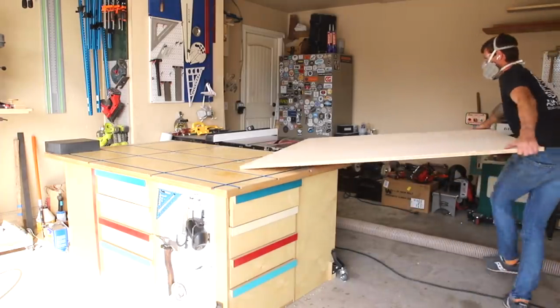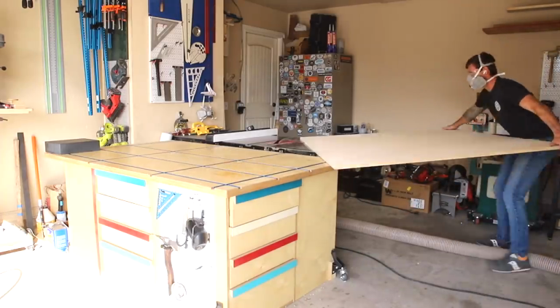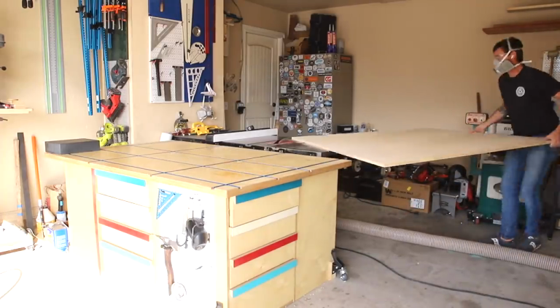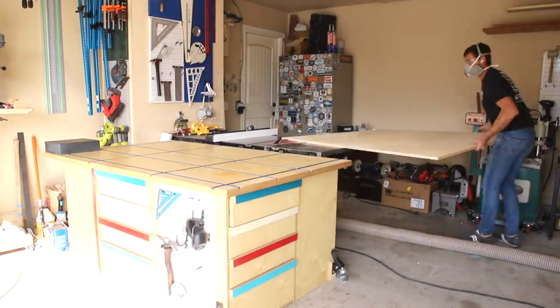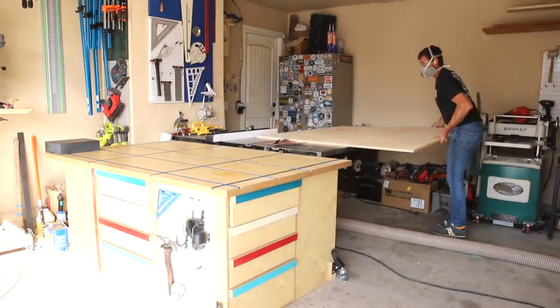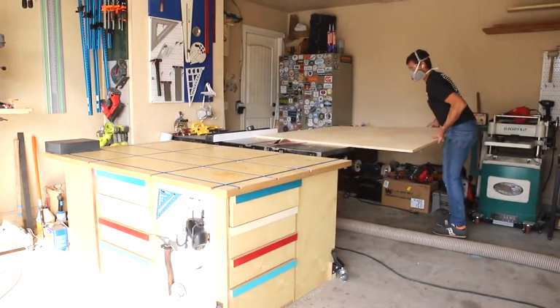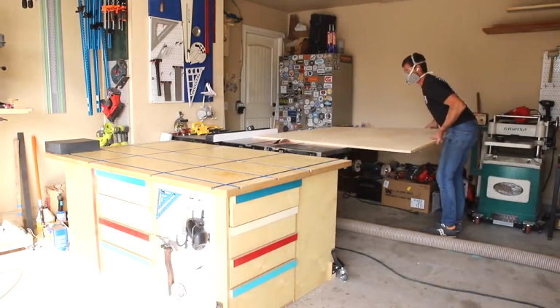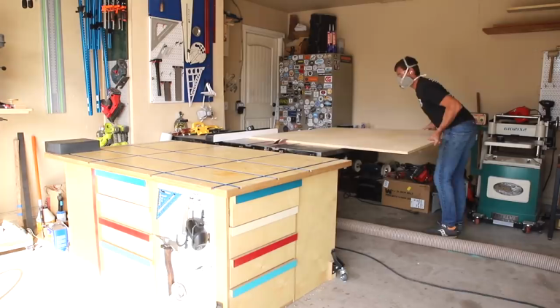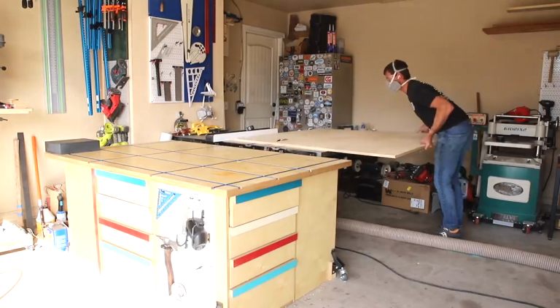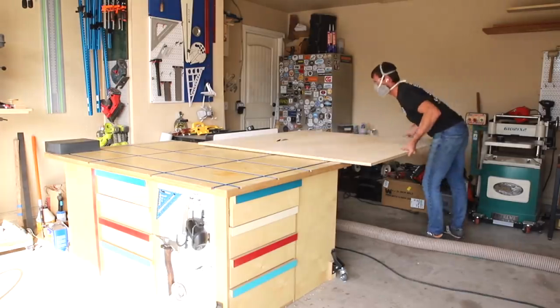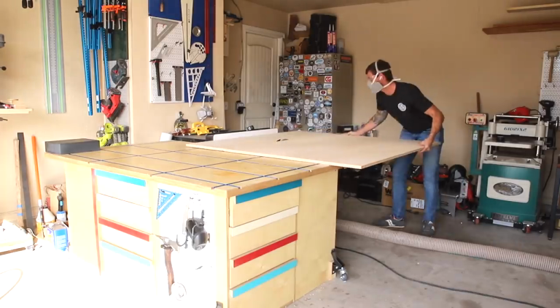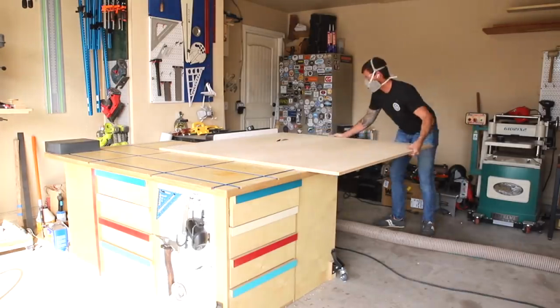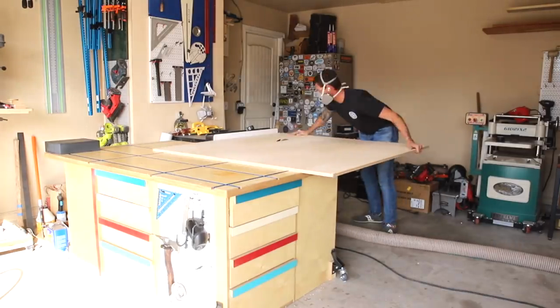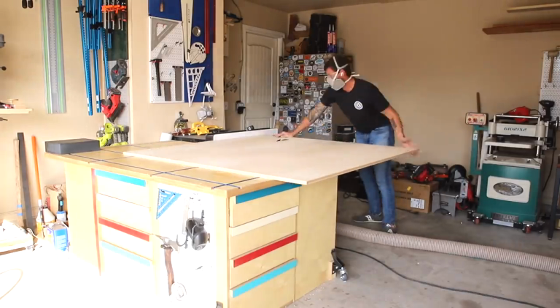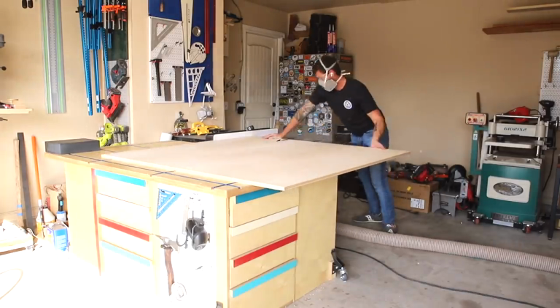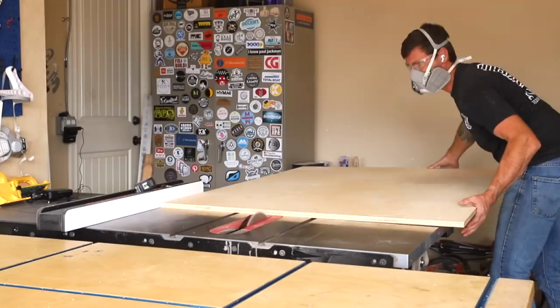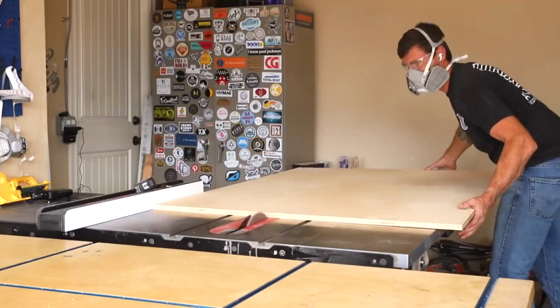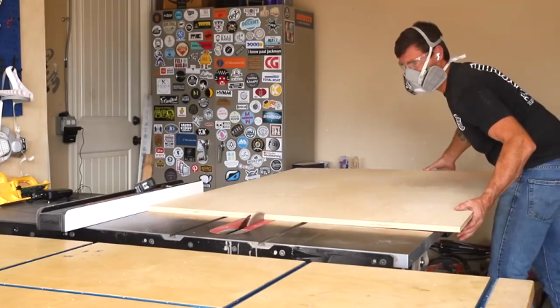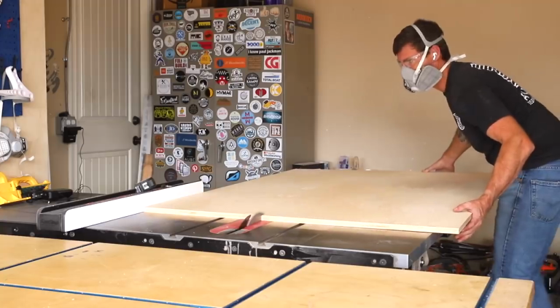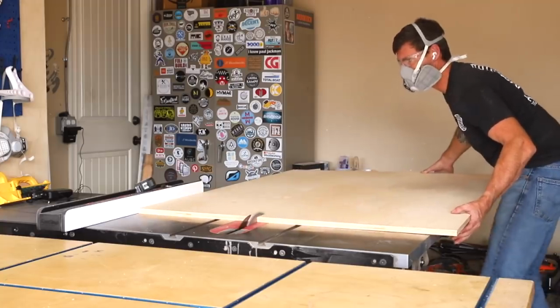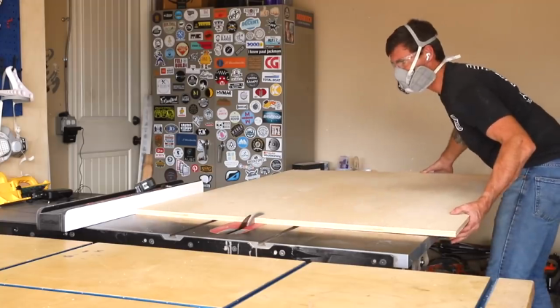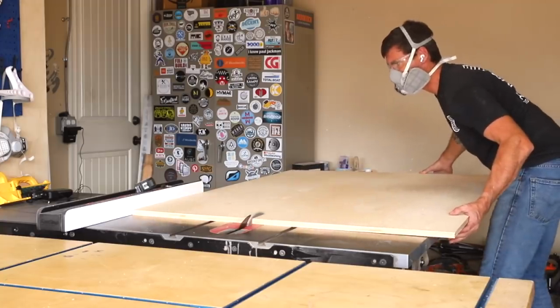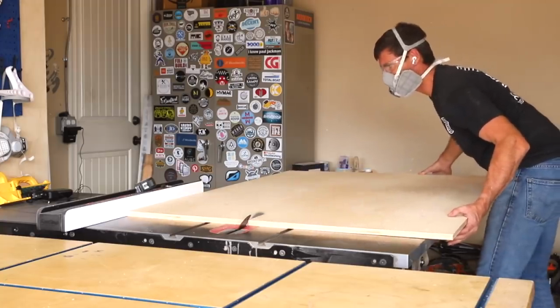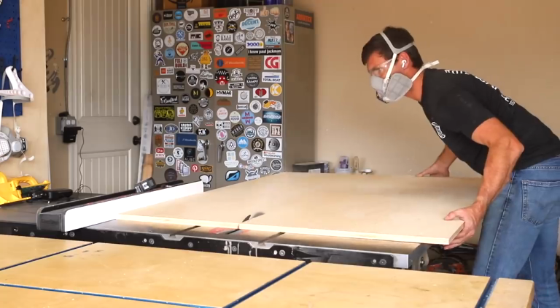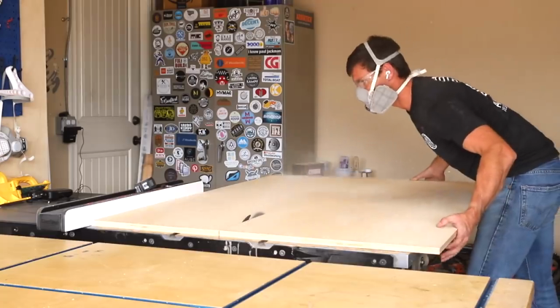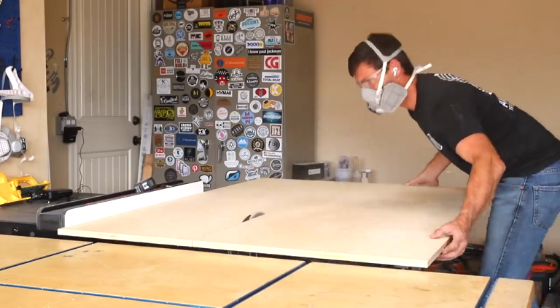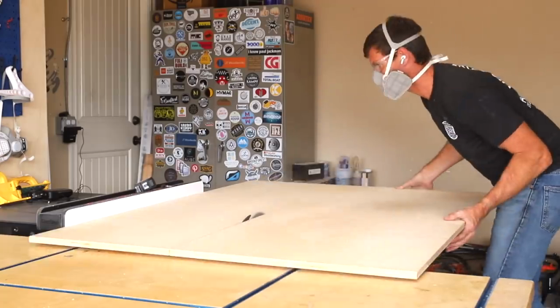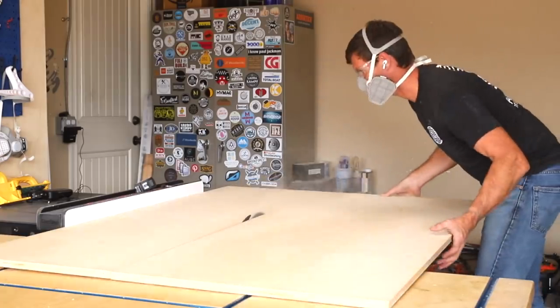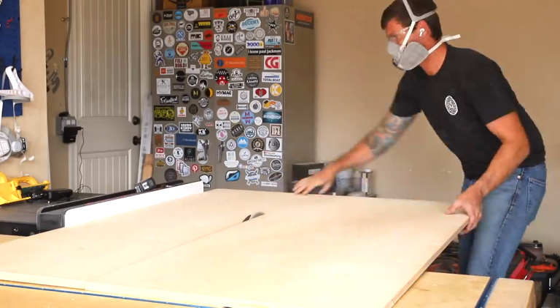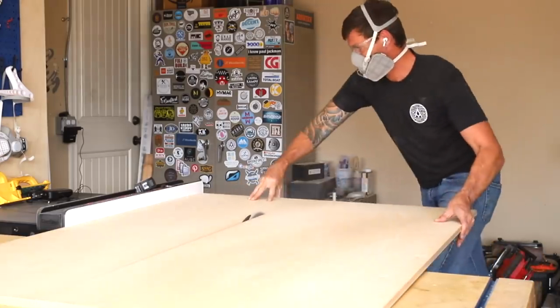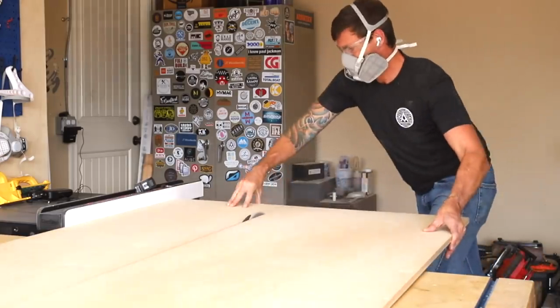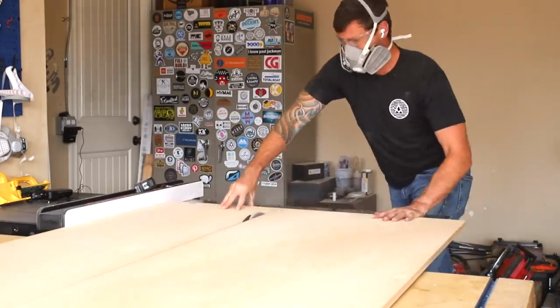I'm breaking down a 5x5 sheet of 3/4 inch Baltic Birch into panels for the cabinet. I initially cut these a bit oversized and I'll cut them down to their final dimensions a little bit later on.